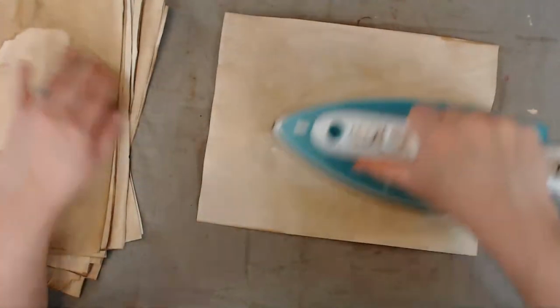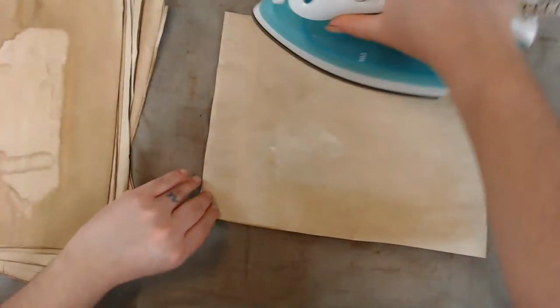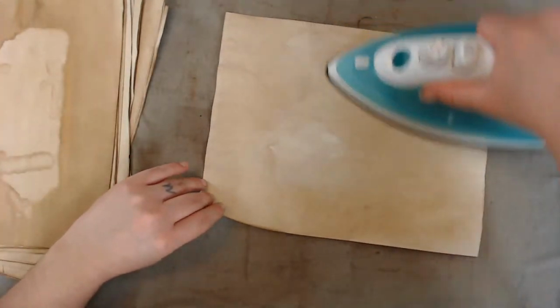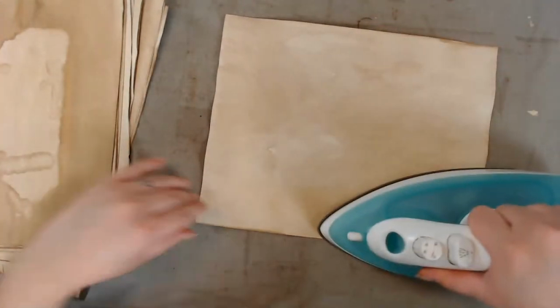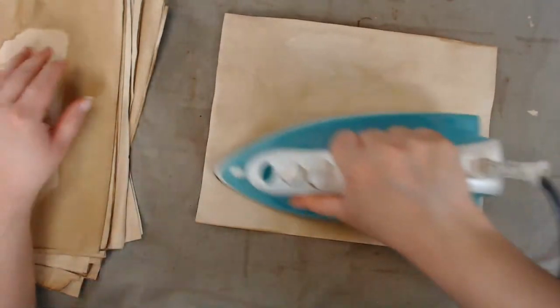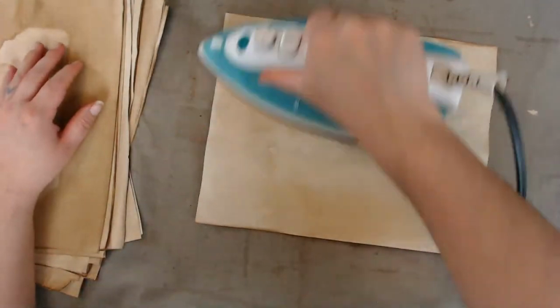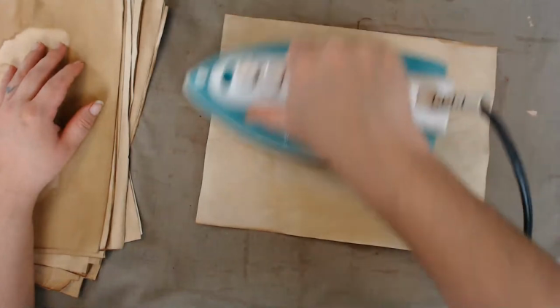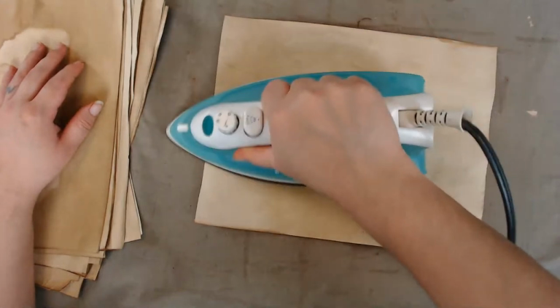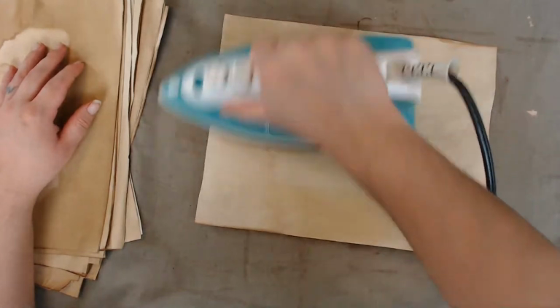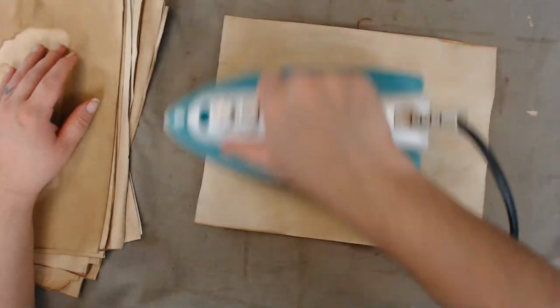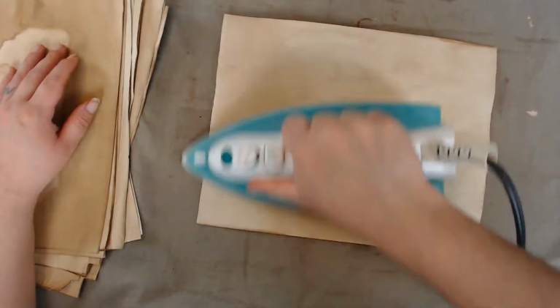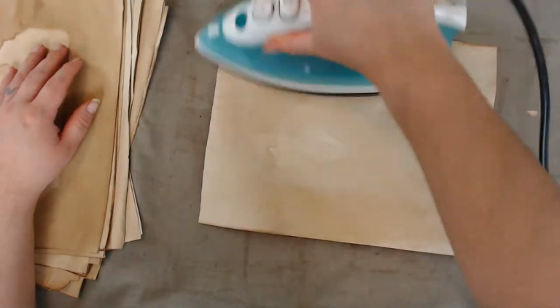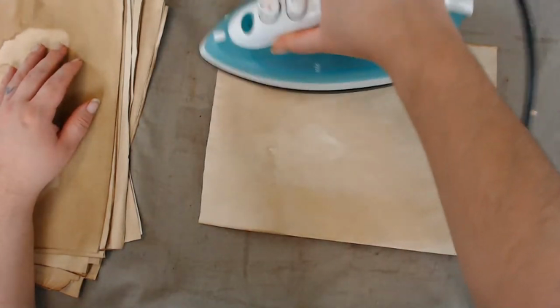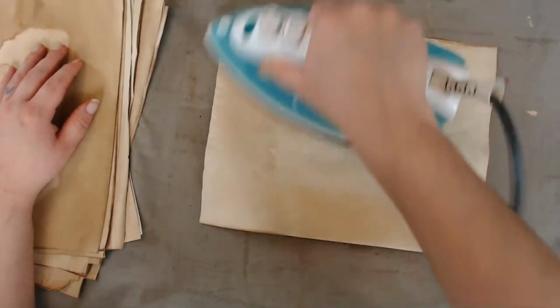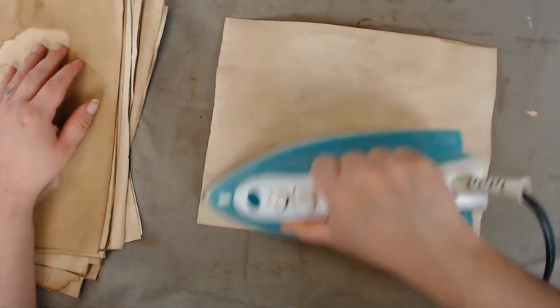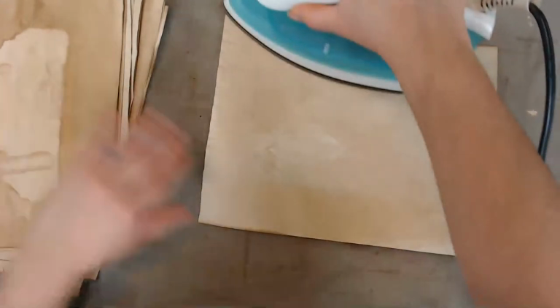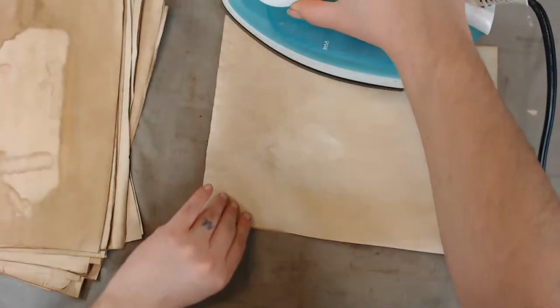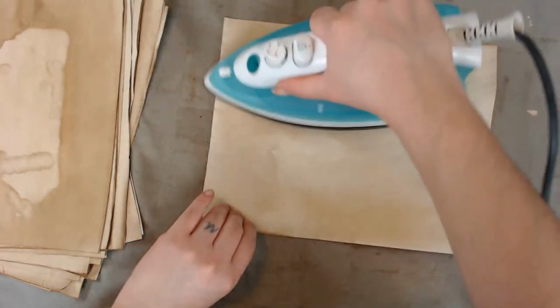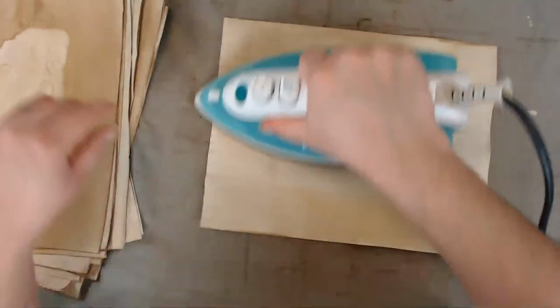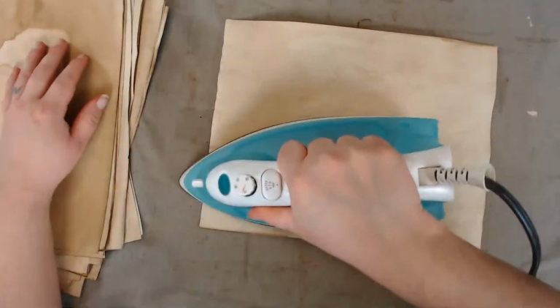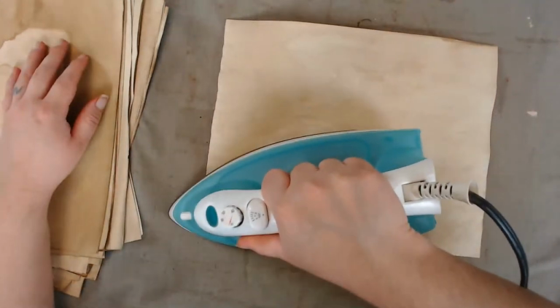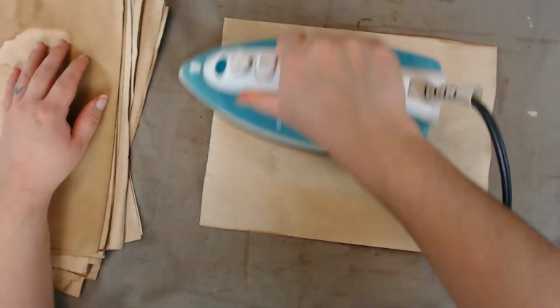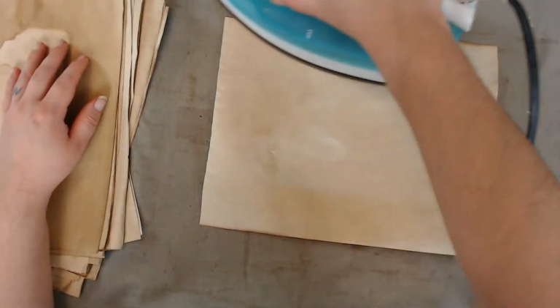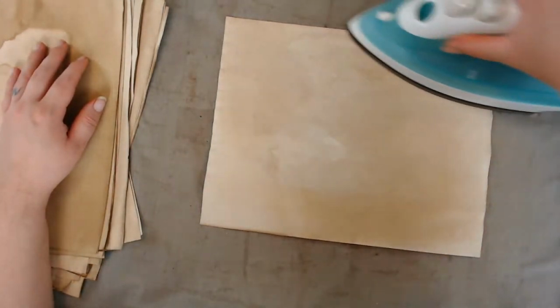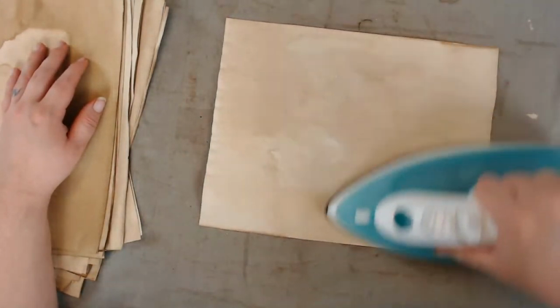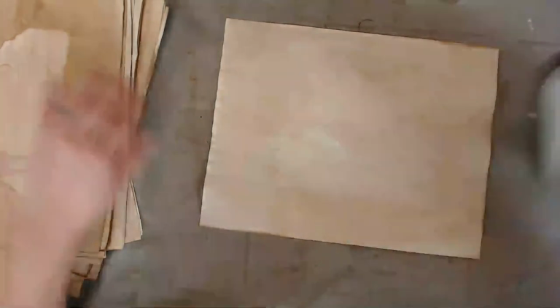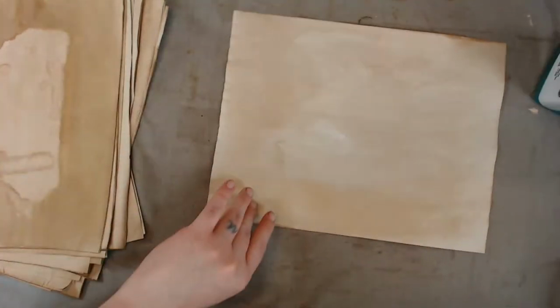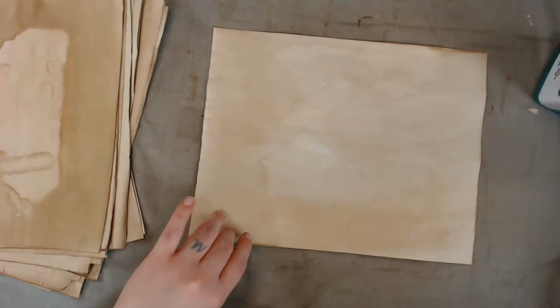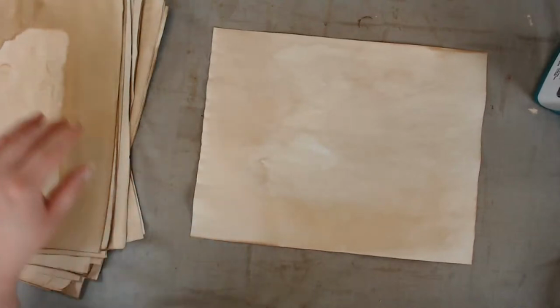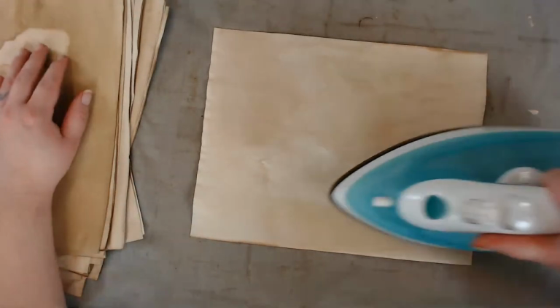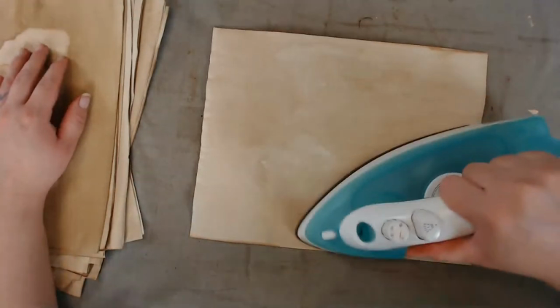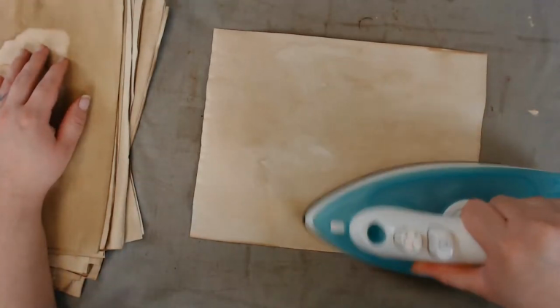Now I'm going to be on the hunt for plastic doilies — maybe I can find some on Amazon. Someone called them plastic table runners or doily runners, something like that.